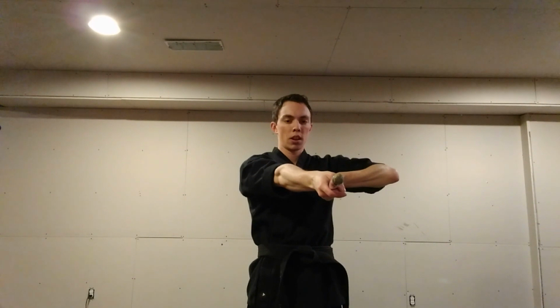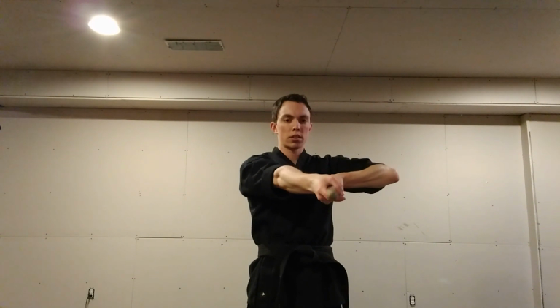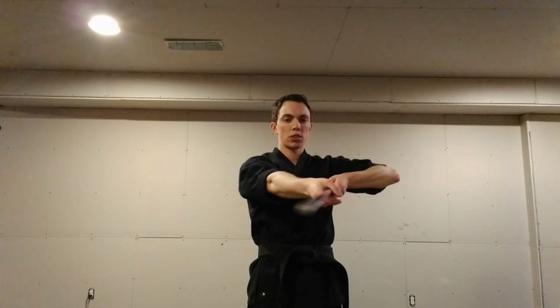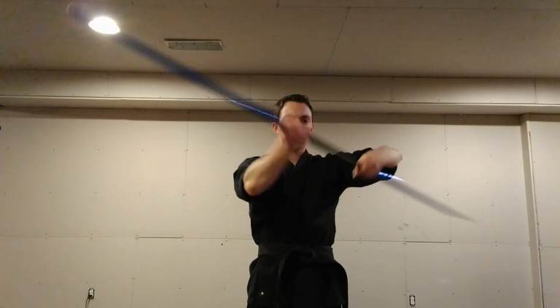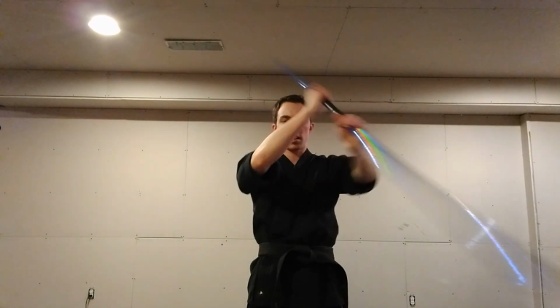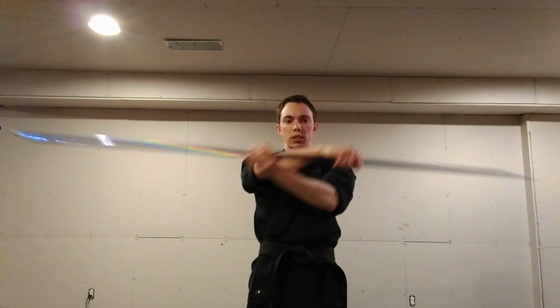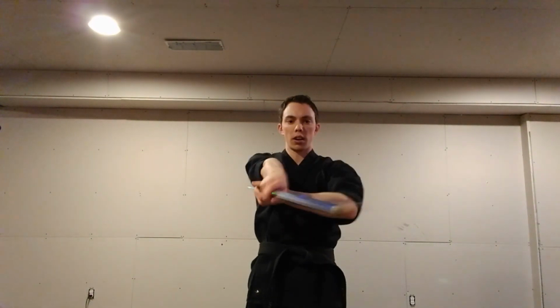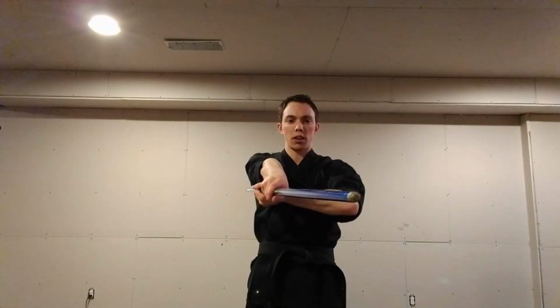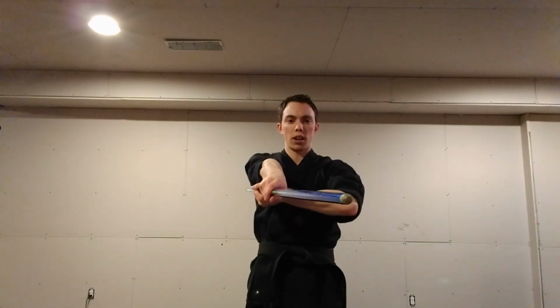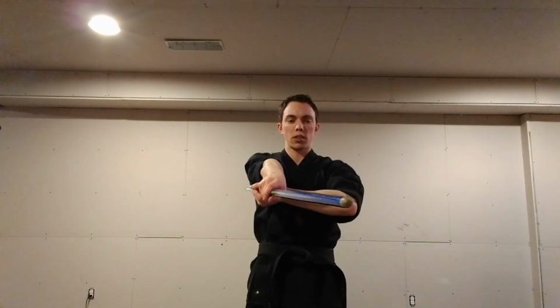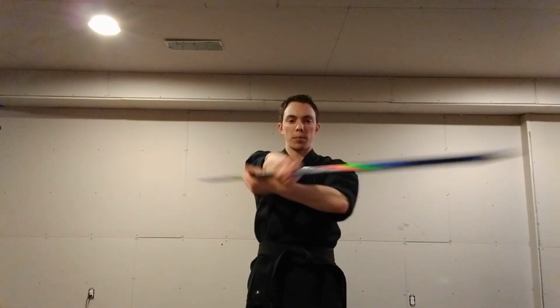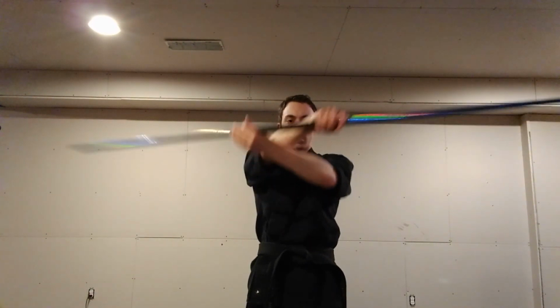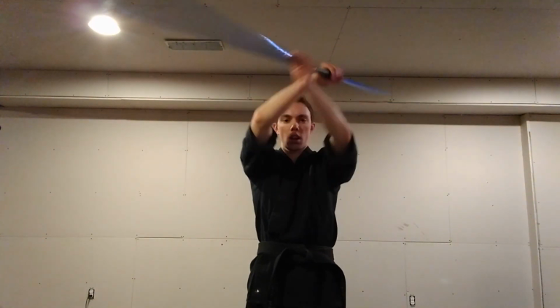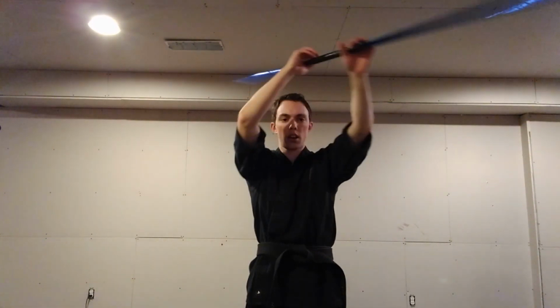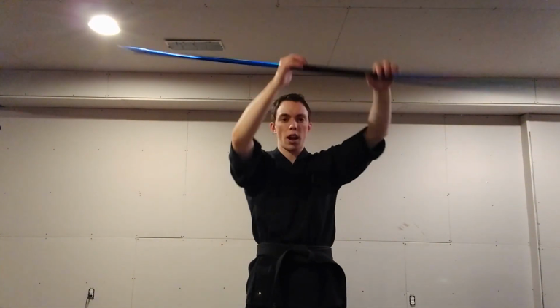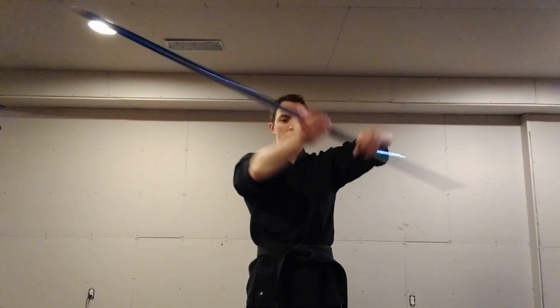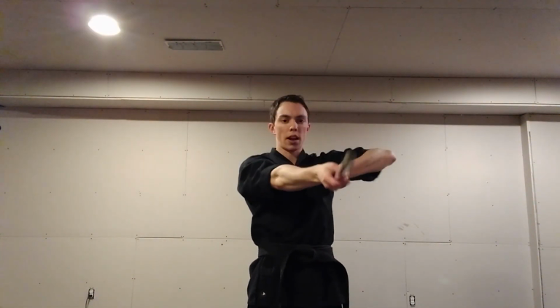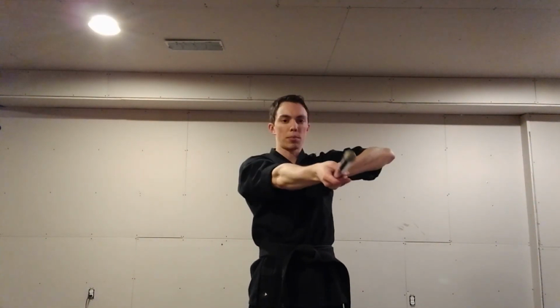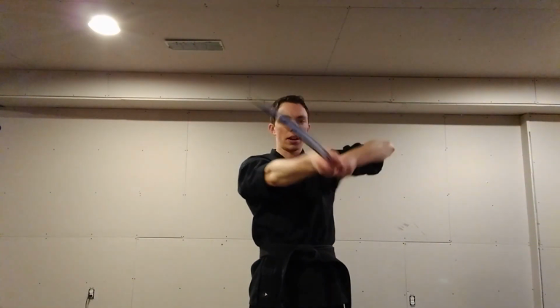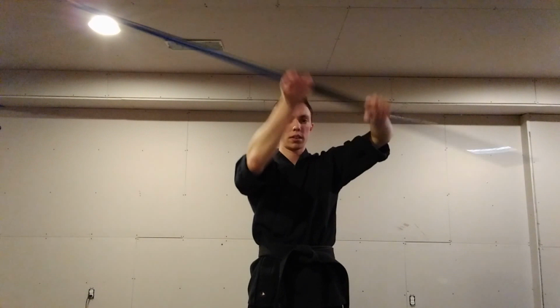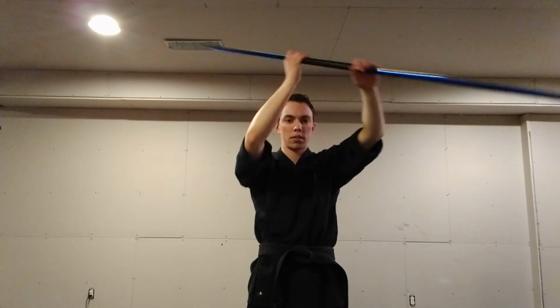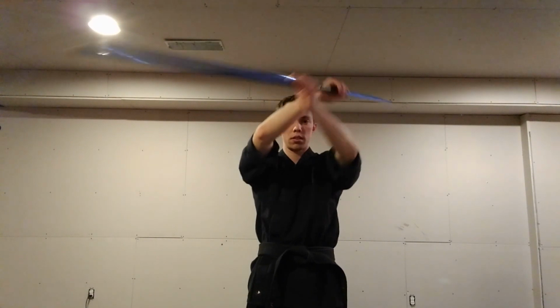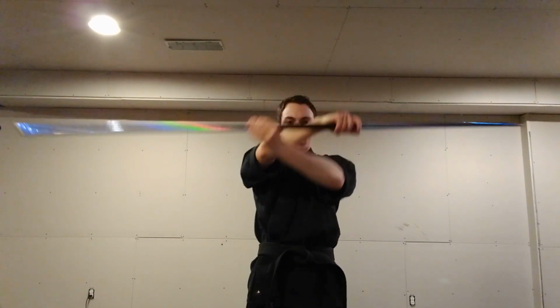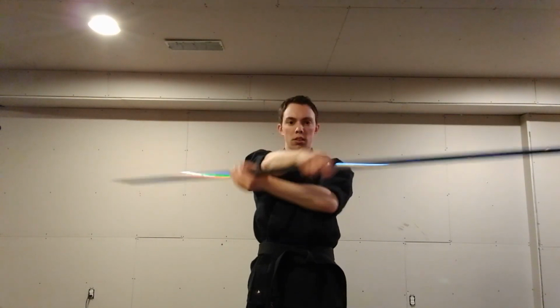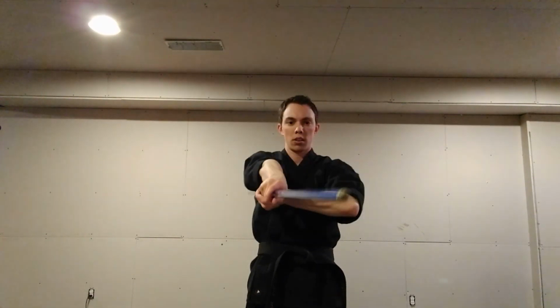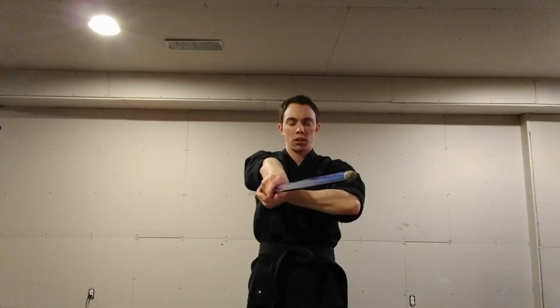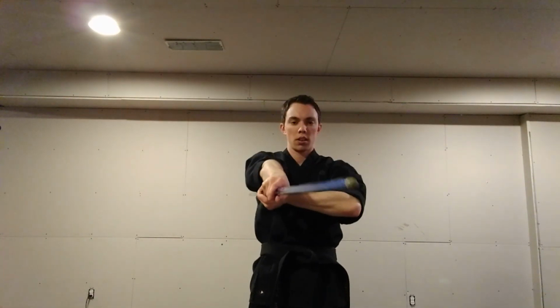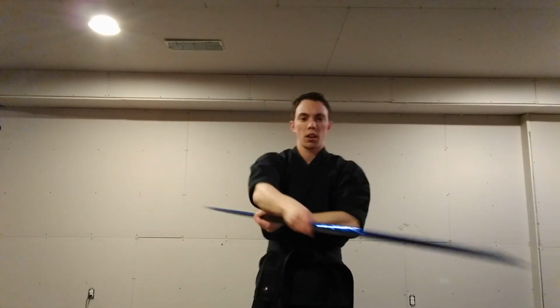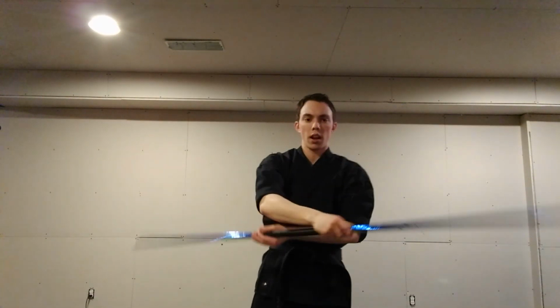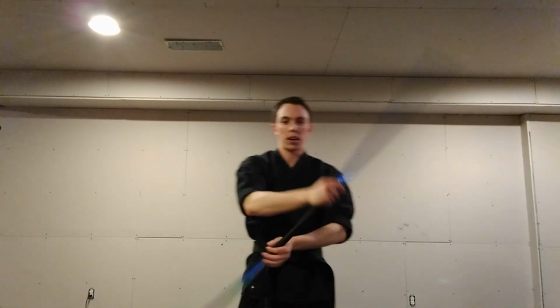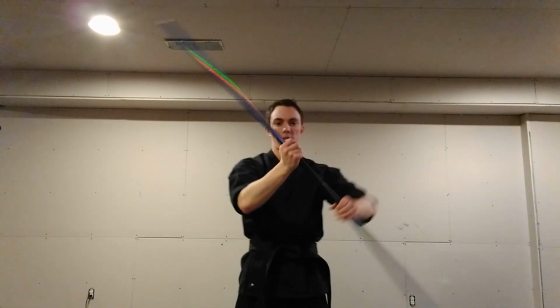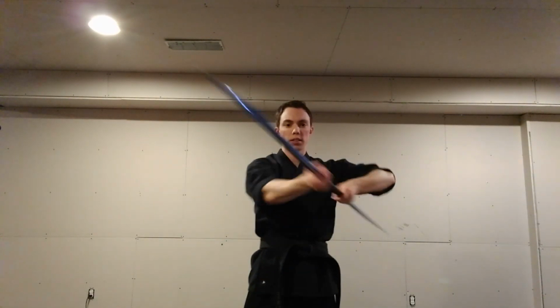So this strike can be started and stopped on either side of the body. And here it is fast.